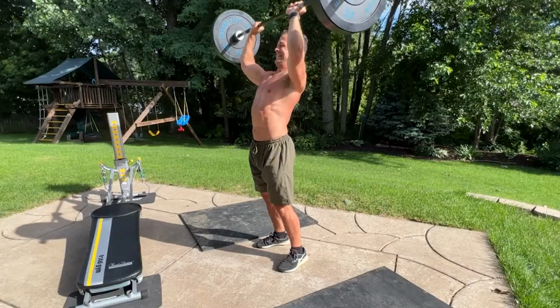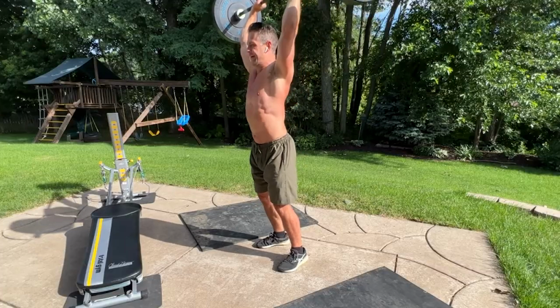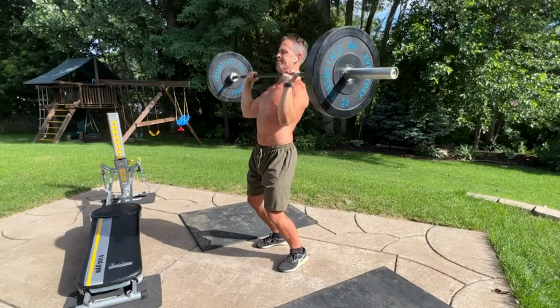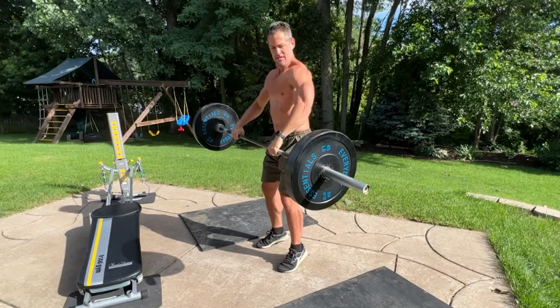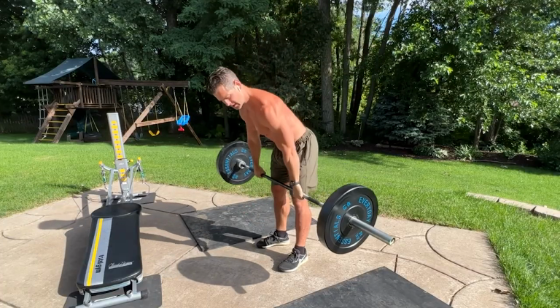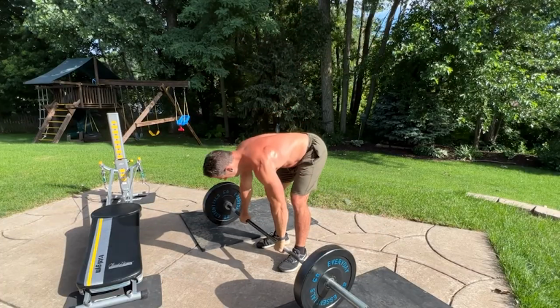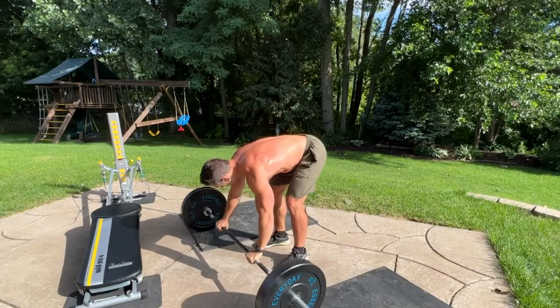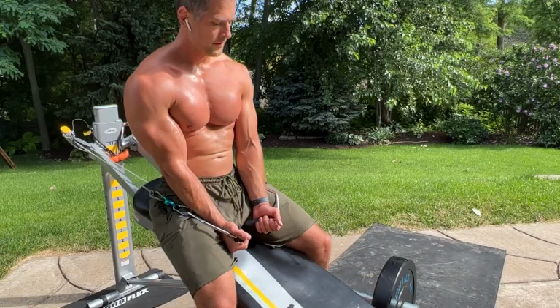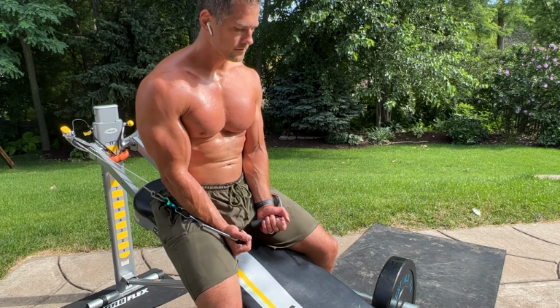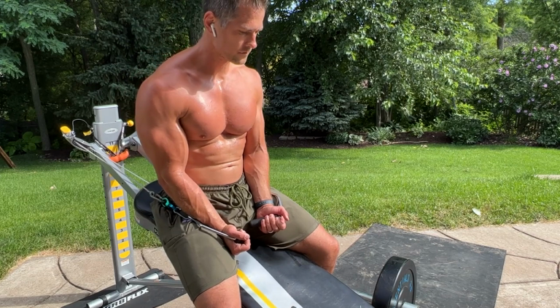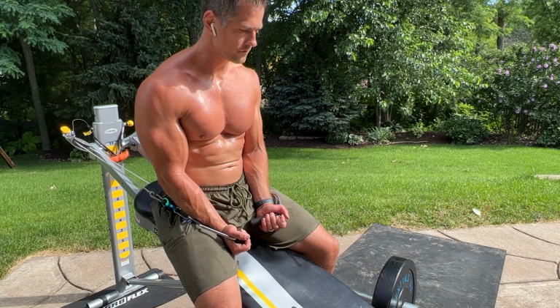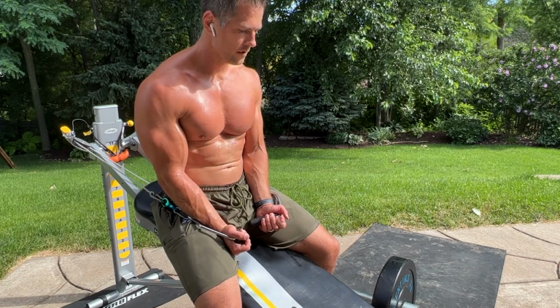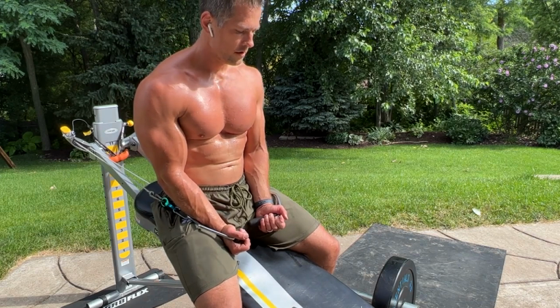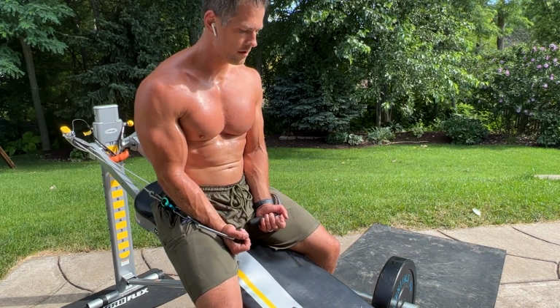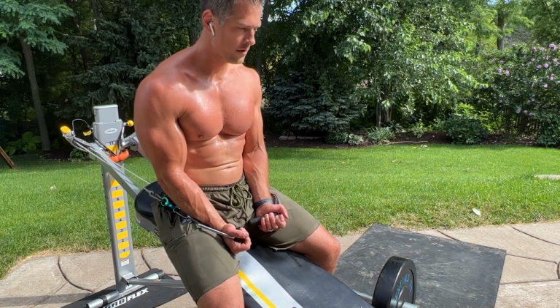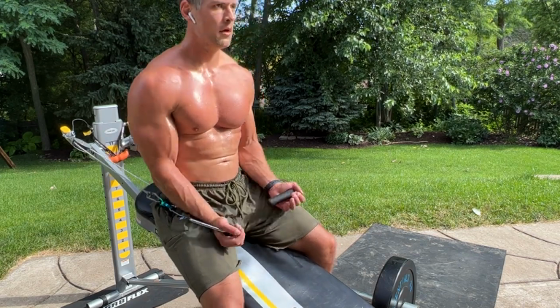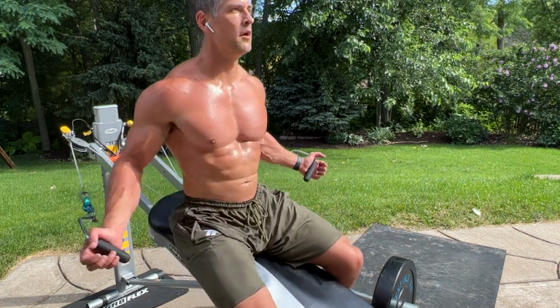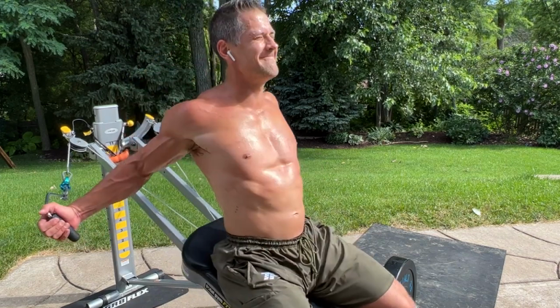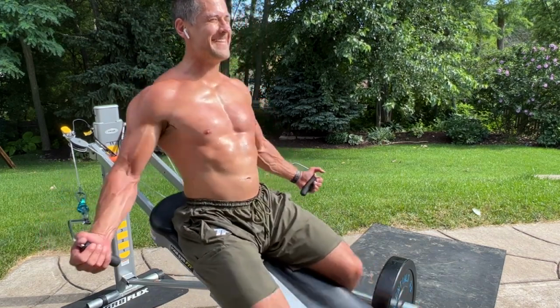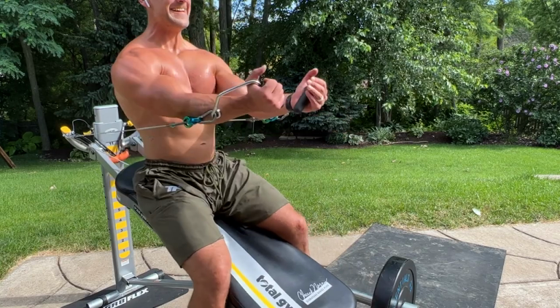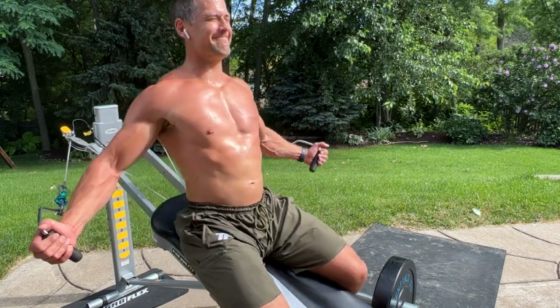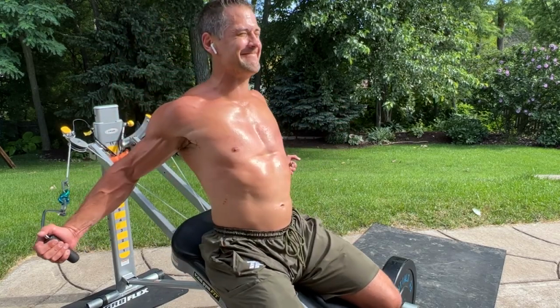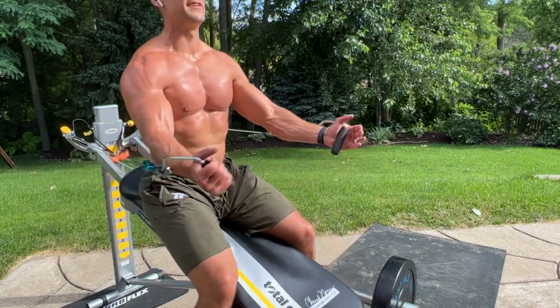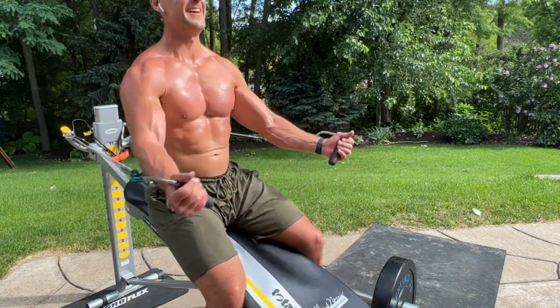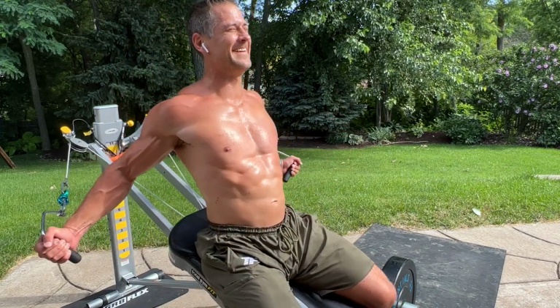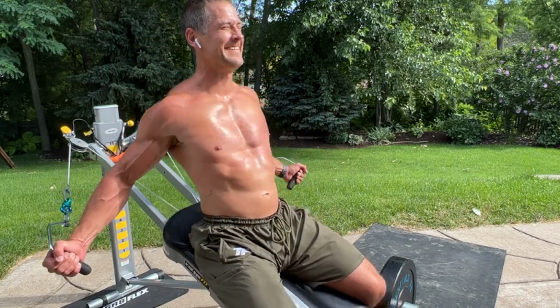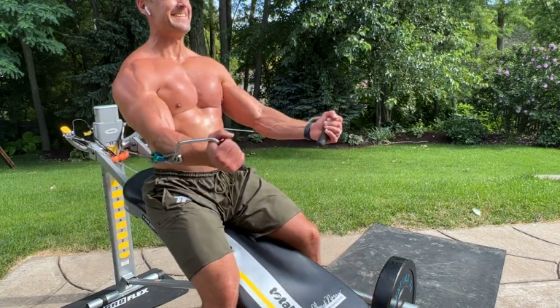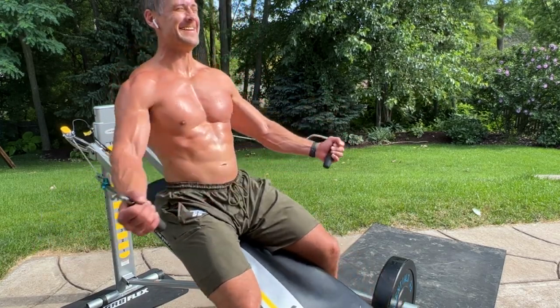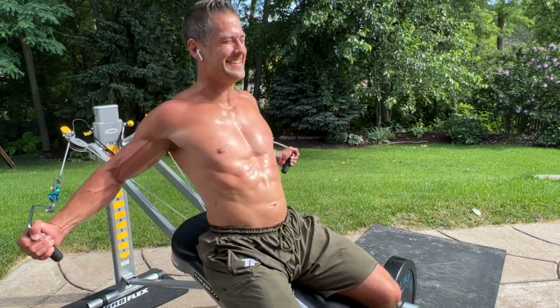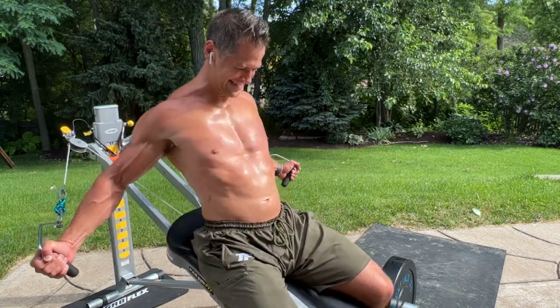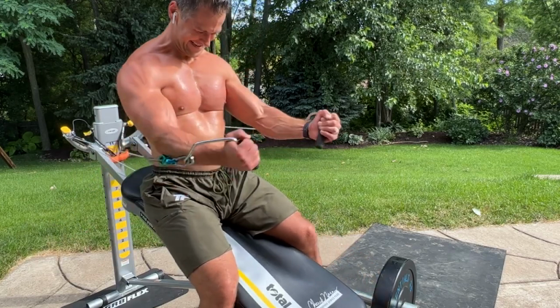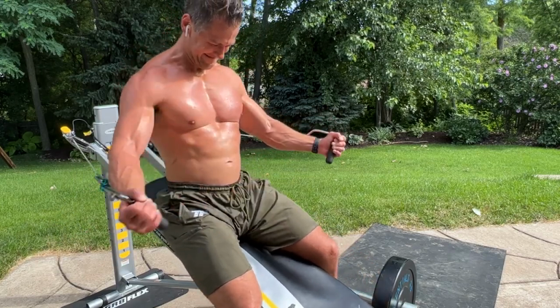90-plus percent of people I talk to have pretty simple goals — they just want to improve function, maybe some muscle definition, look a little bit better. This is pretty easy to achieve with some very basic exercises. The main ingredient is consistency and, of course, some hard work.